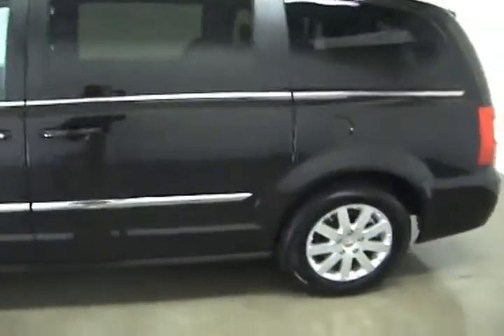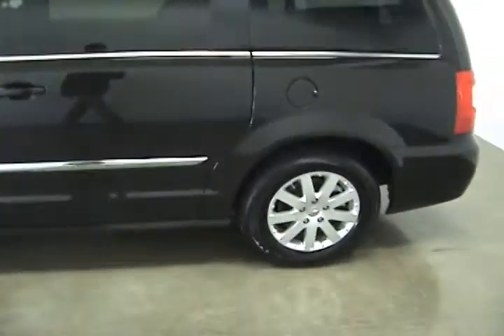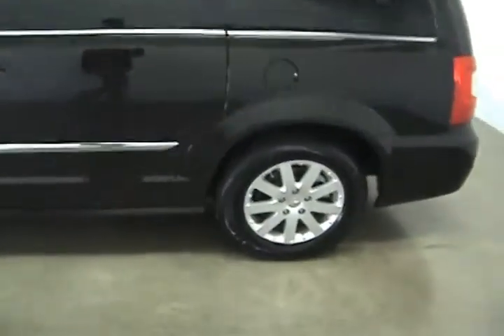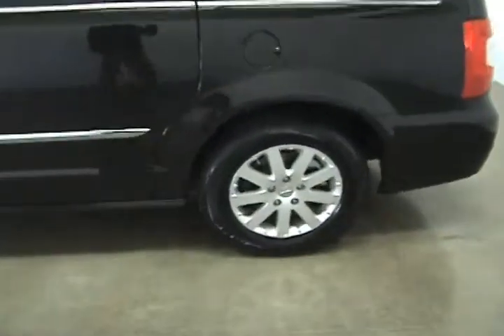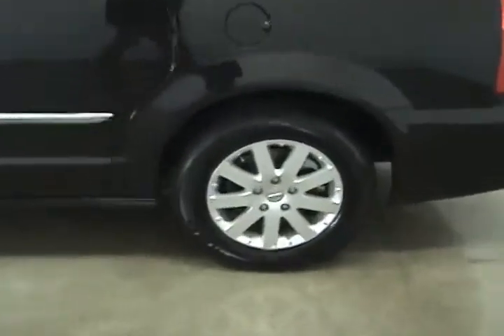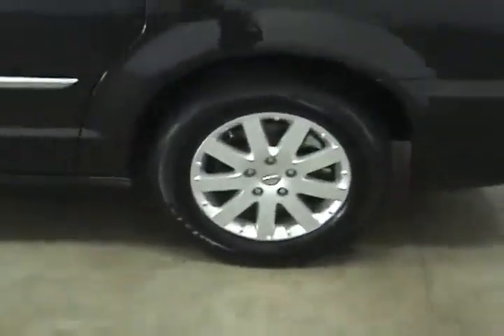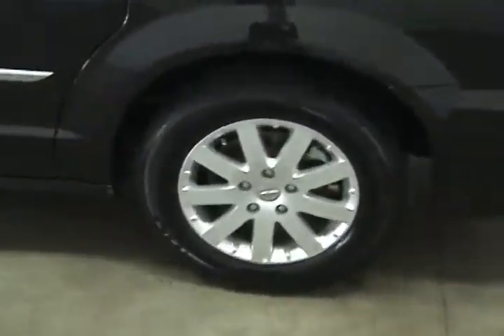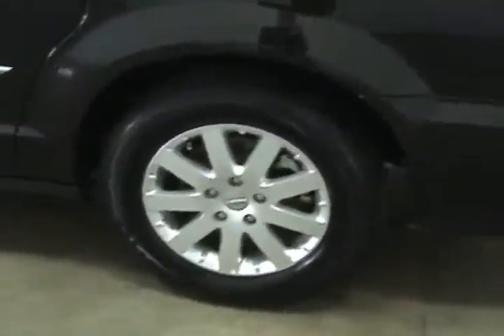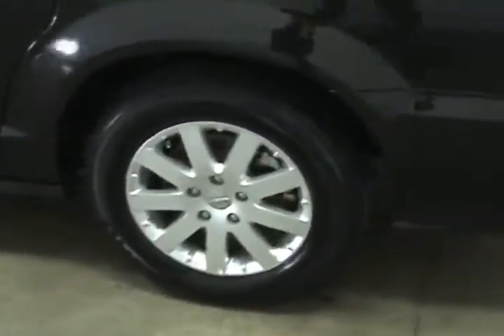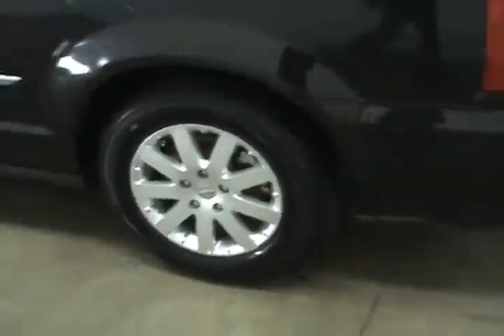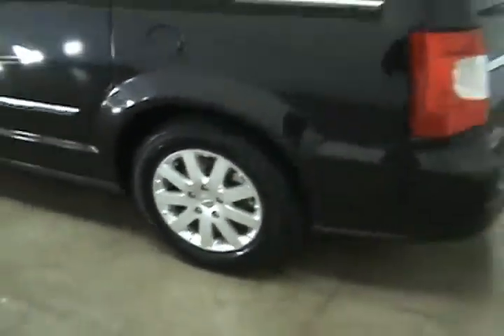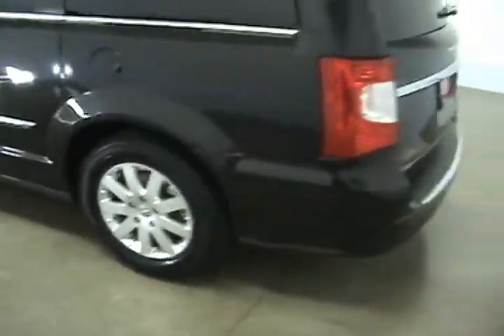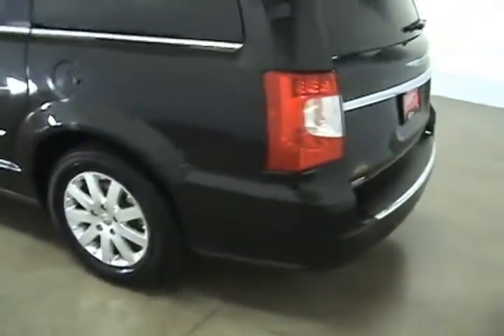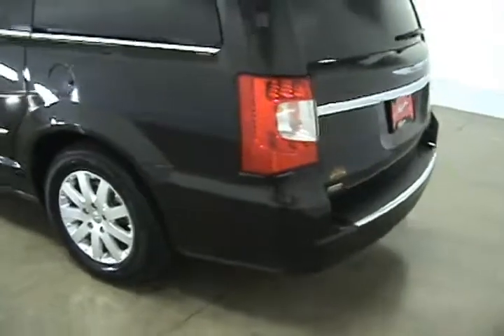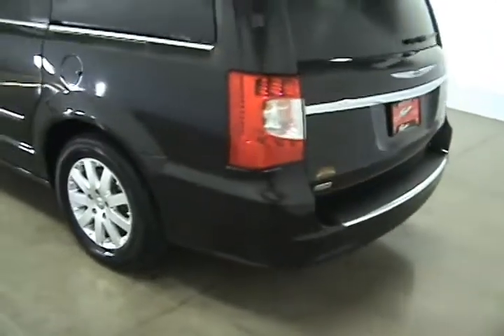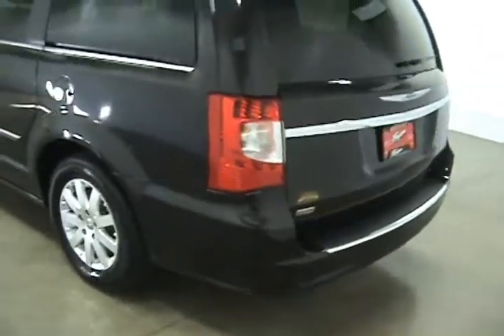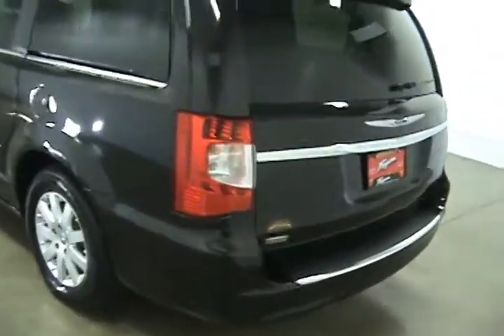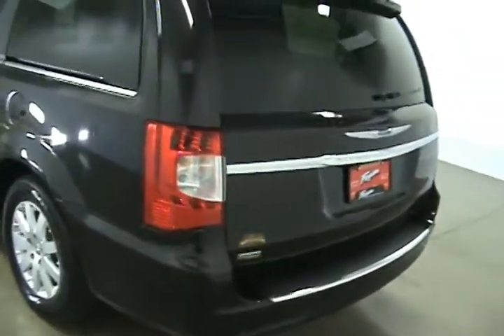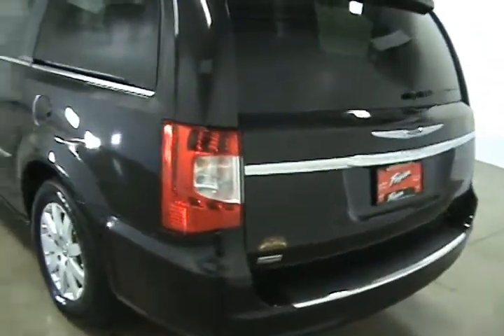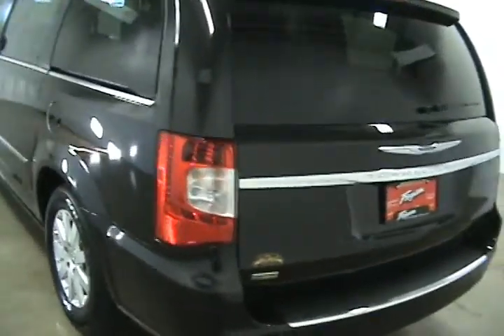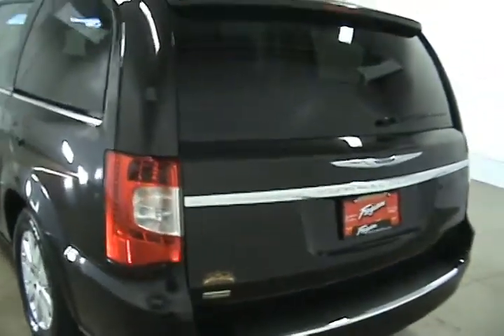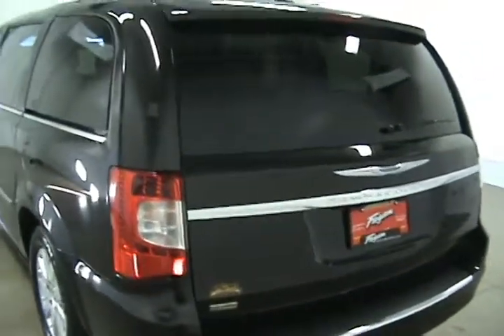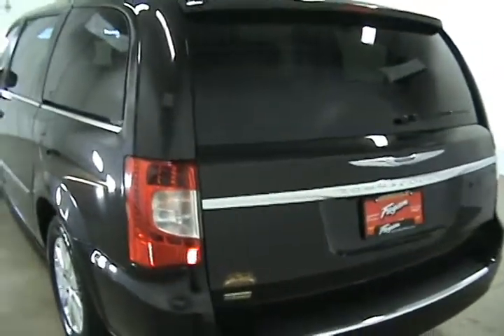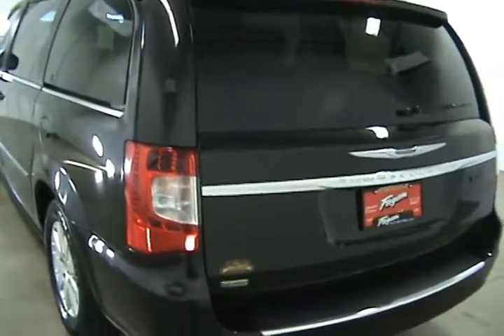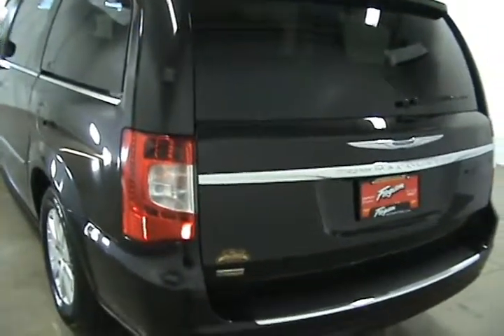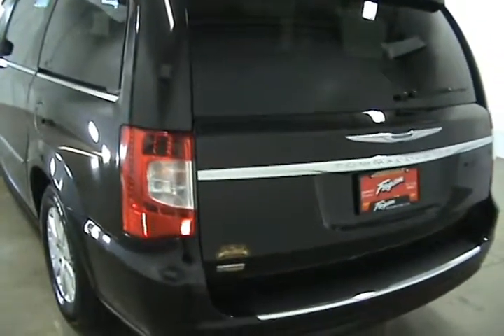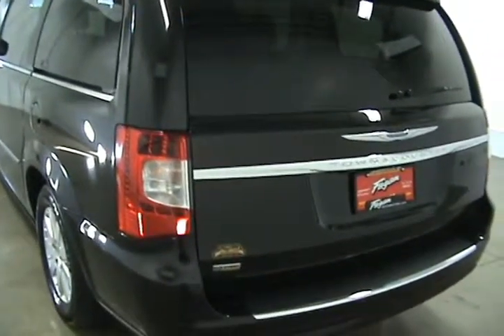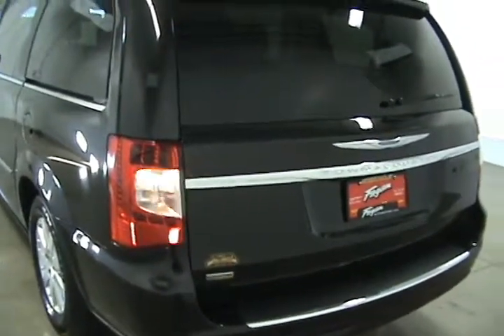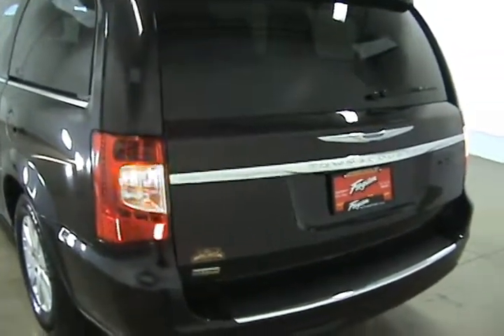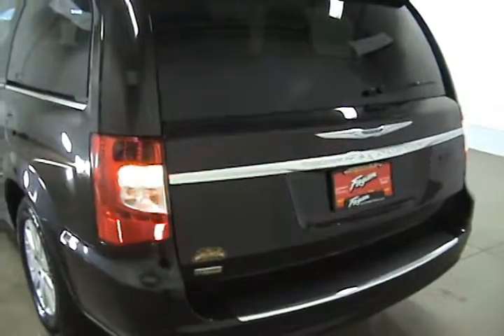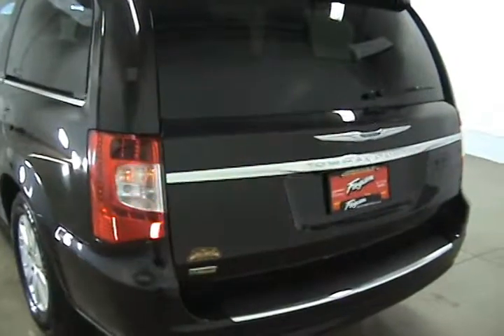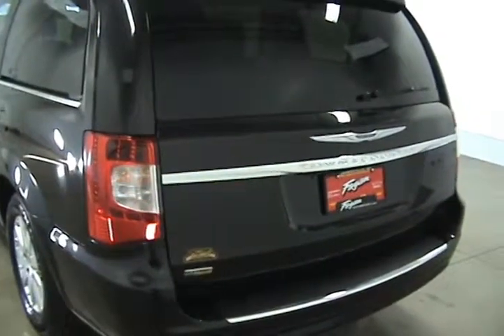It does come with 17-inch wheels. It also comes equipped with a backup camera. Another nice addition as well is the power liftgate.